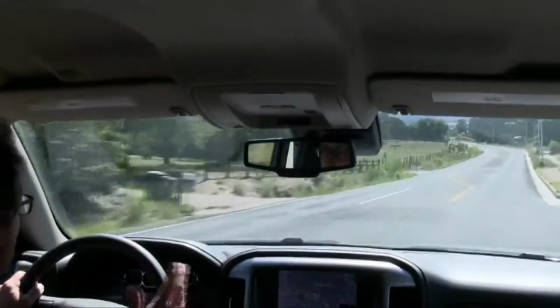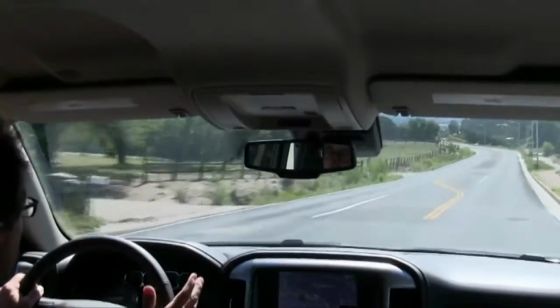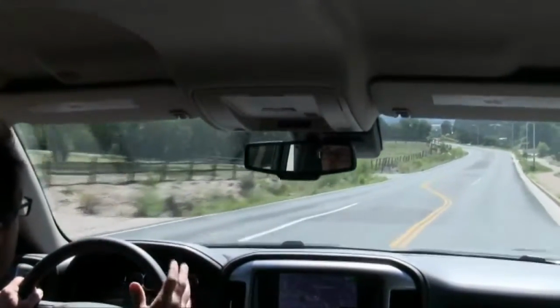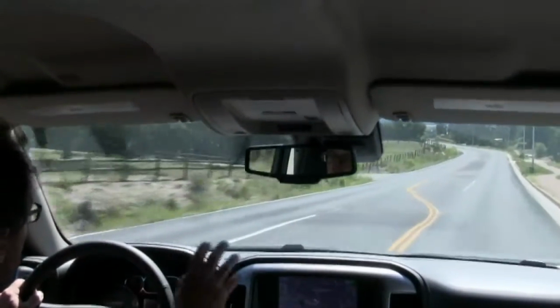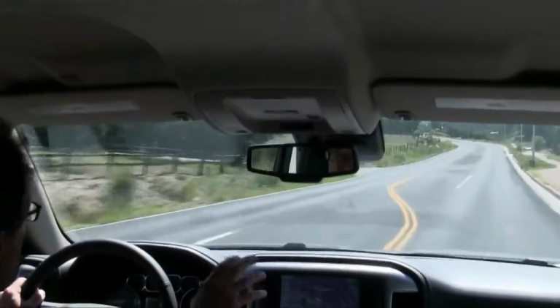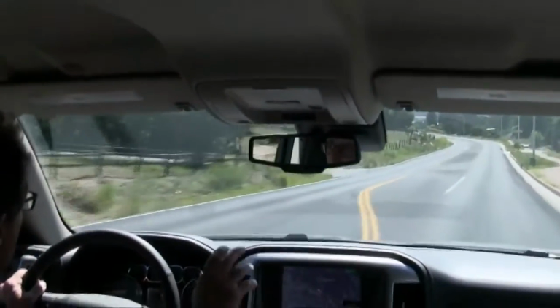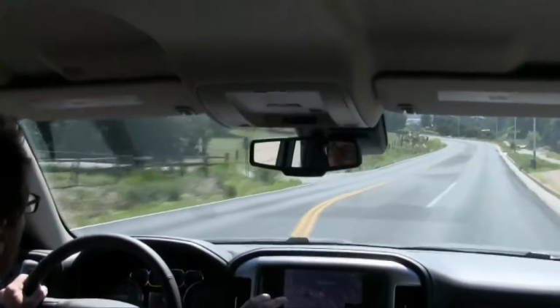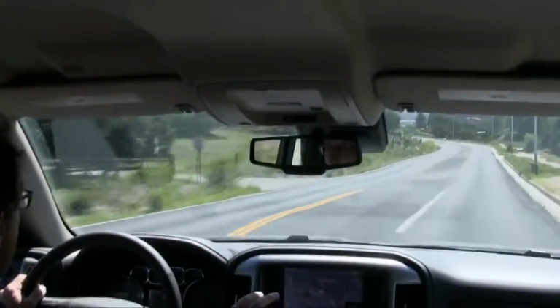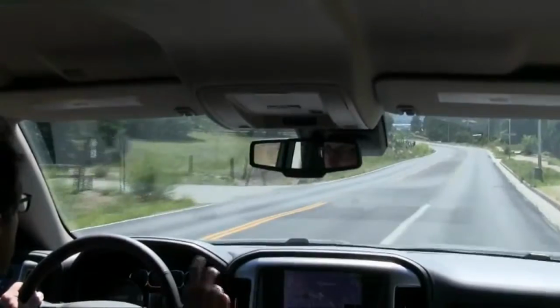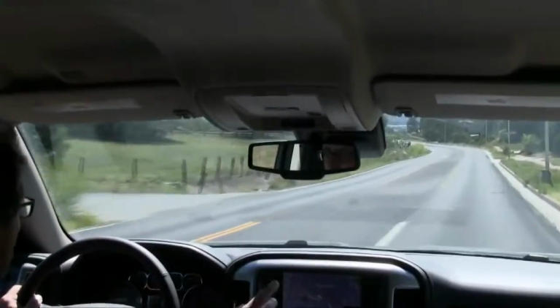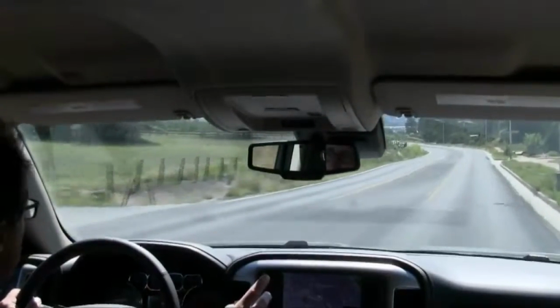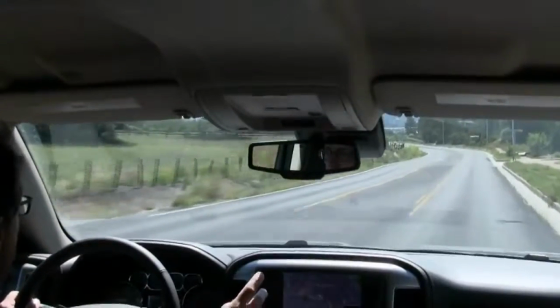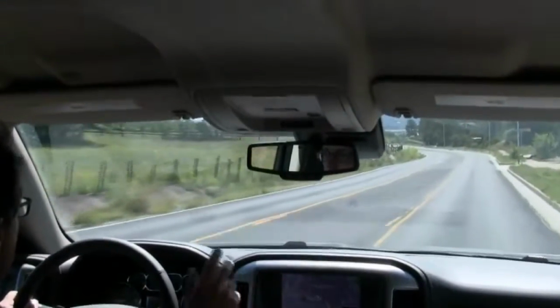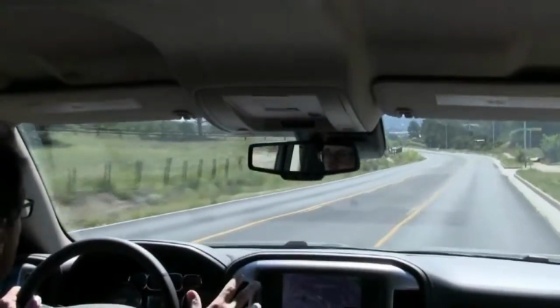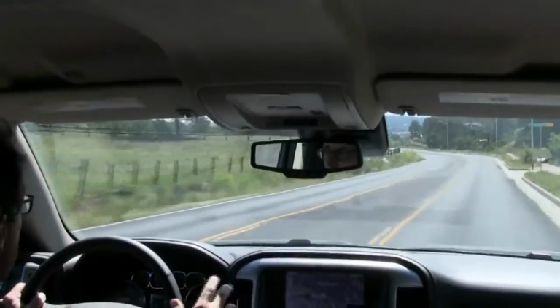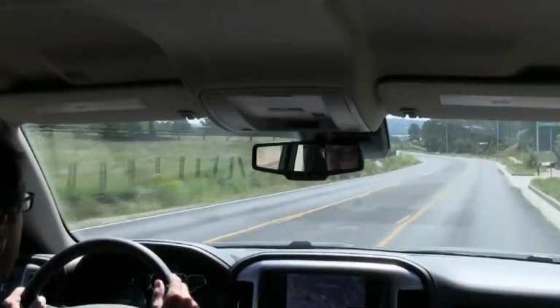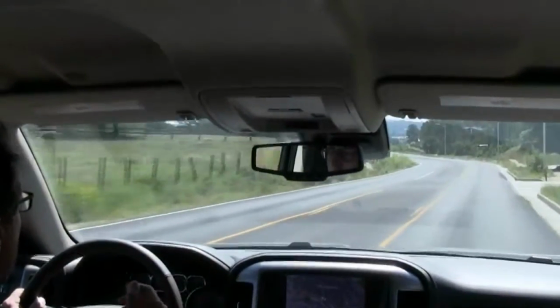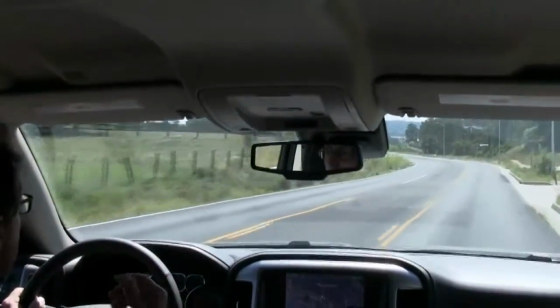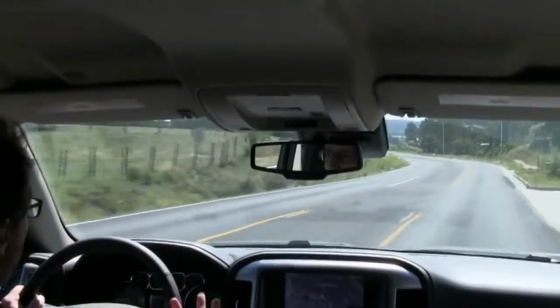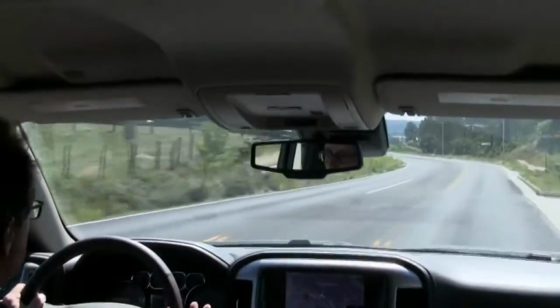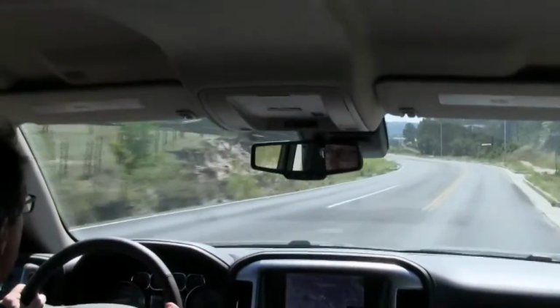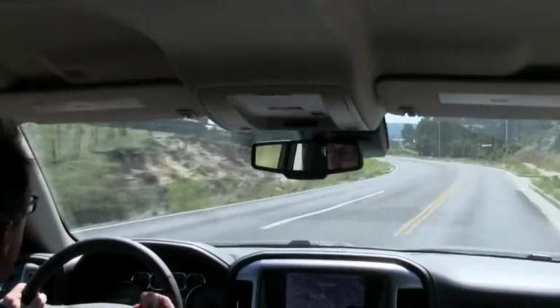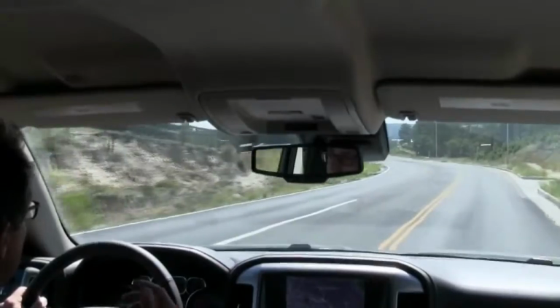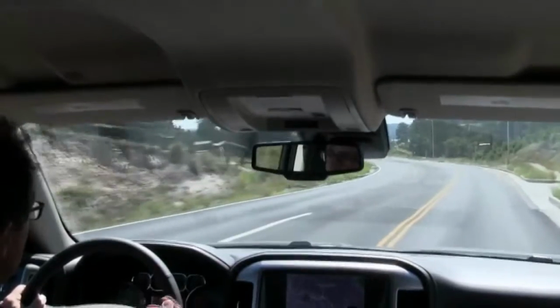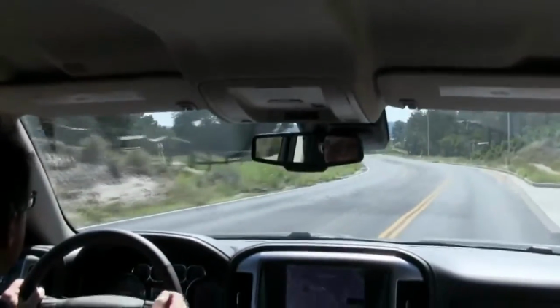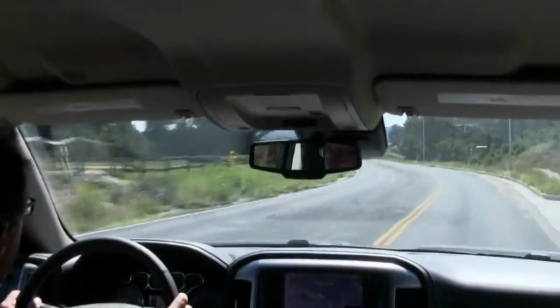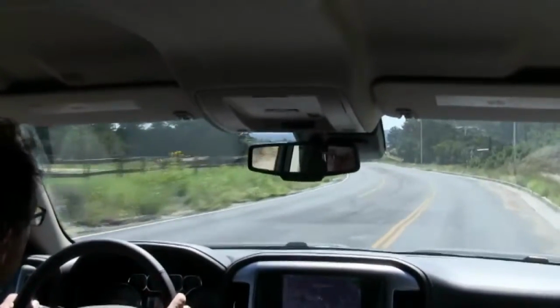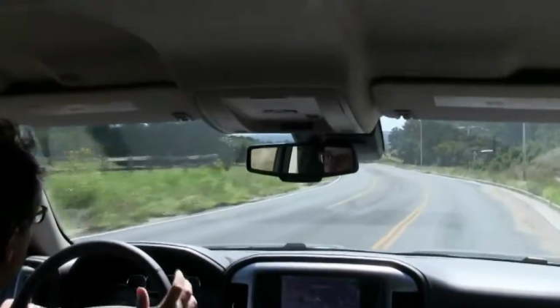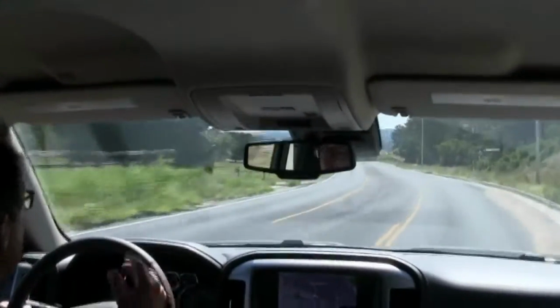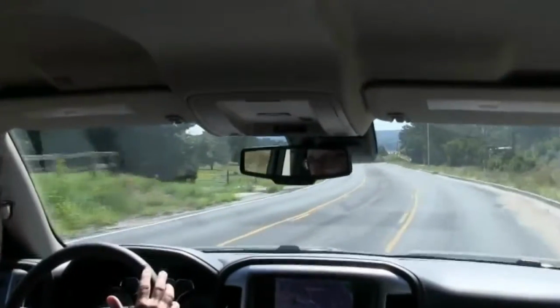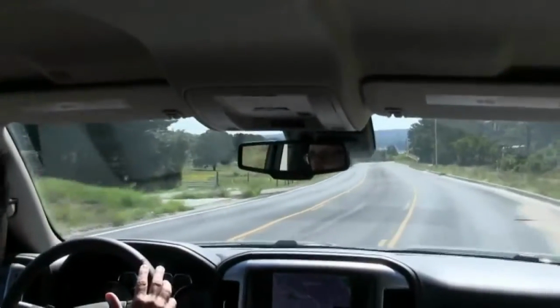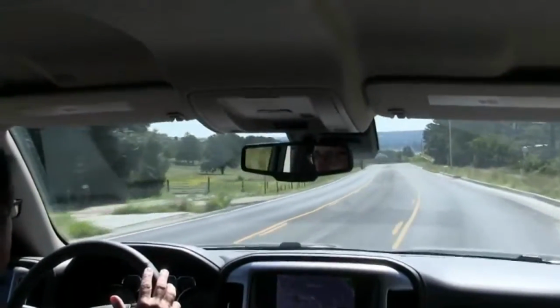Ram still leads this class for ride quality, but two things stand out about this truck: just how remarkably quiet it is, and how successfully it's made the transition to electric power steering. This is very precise.